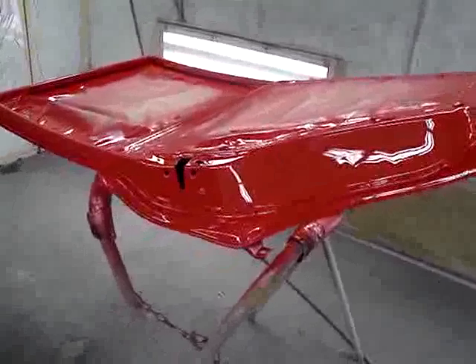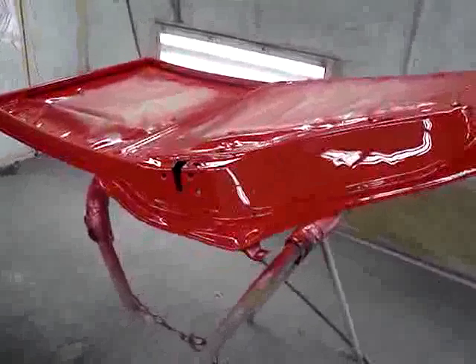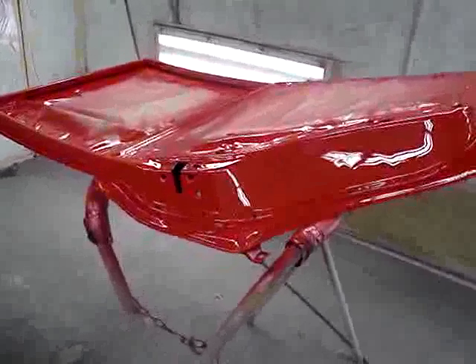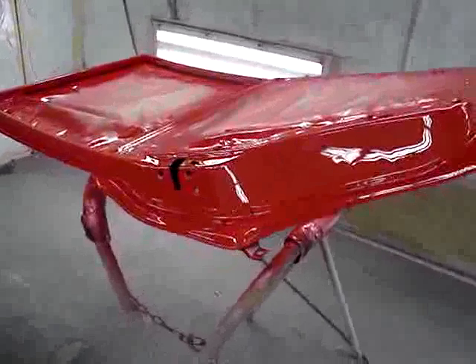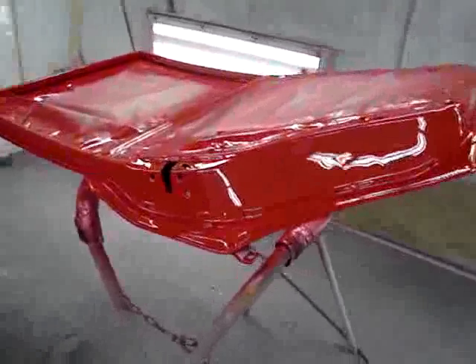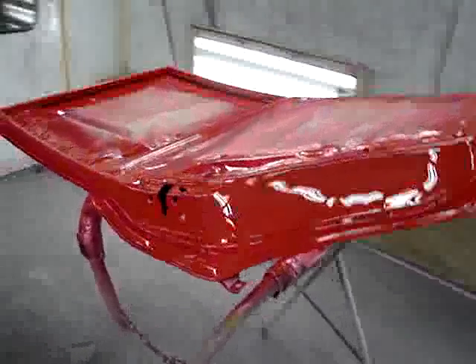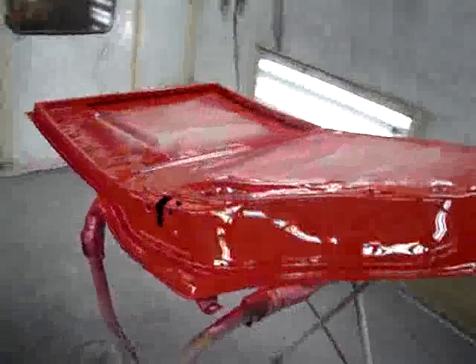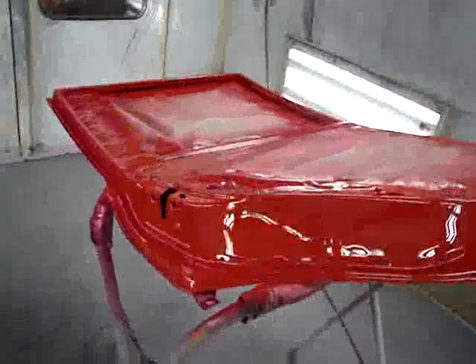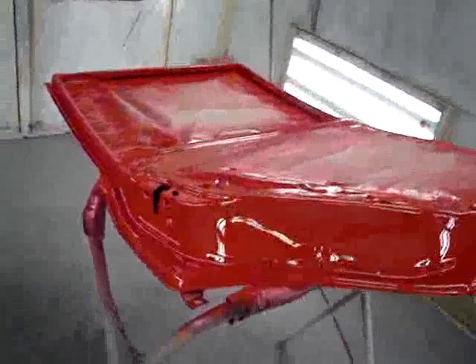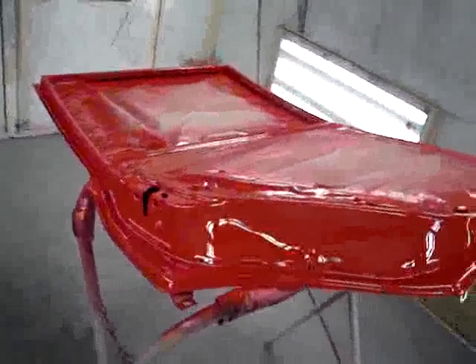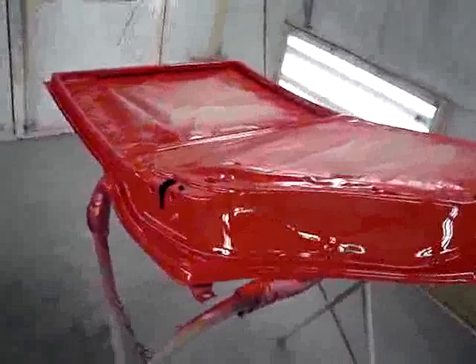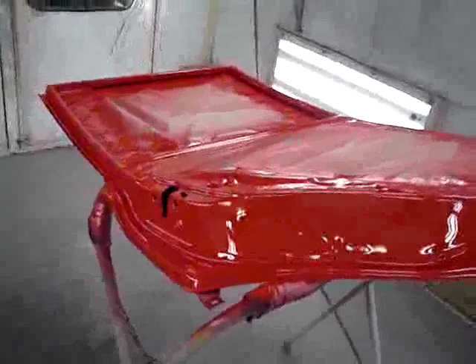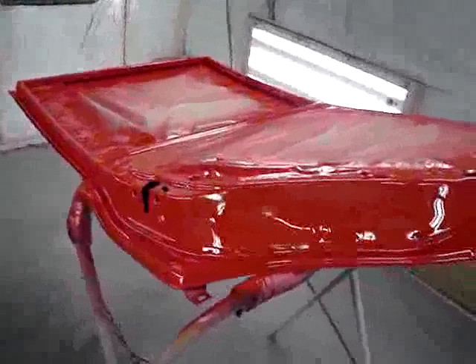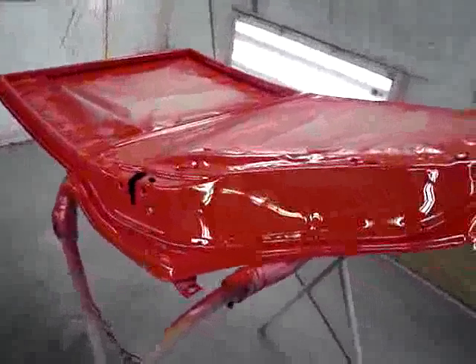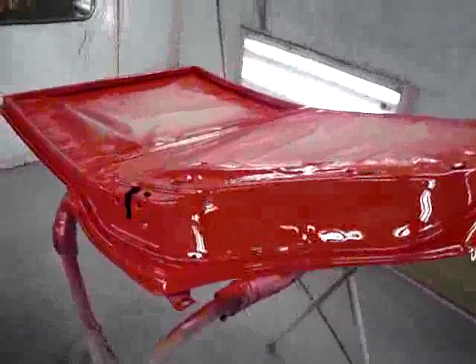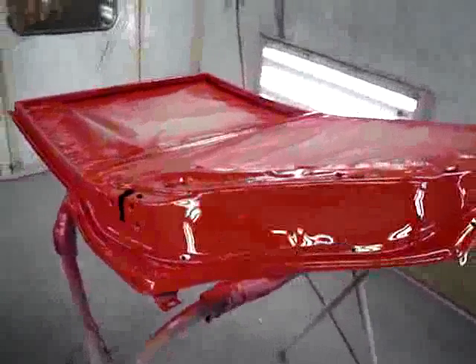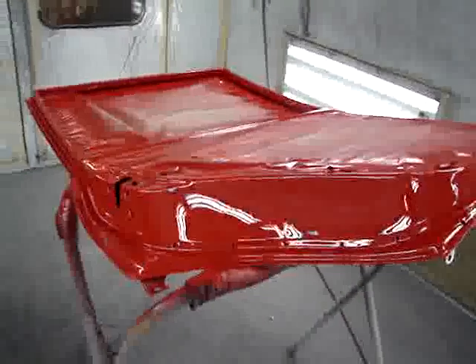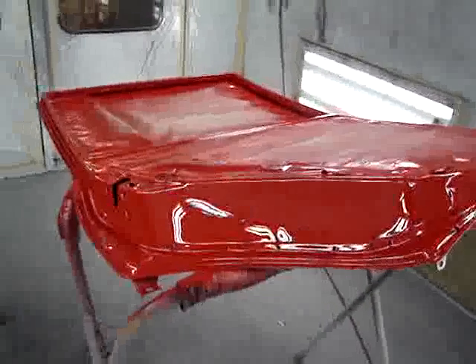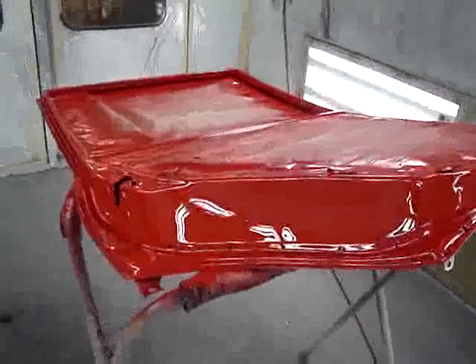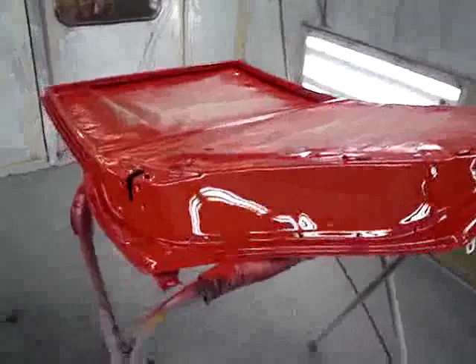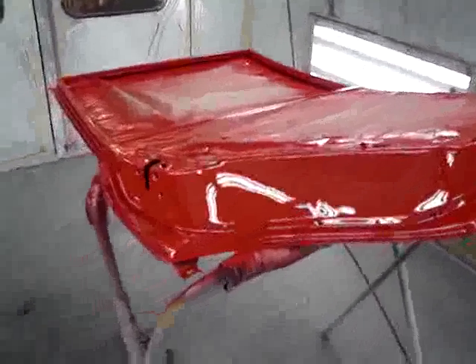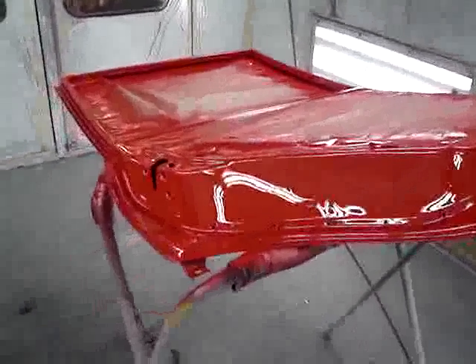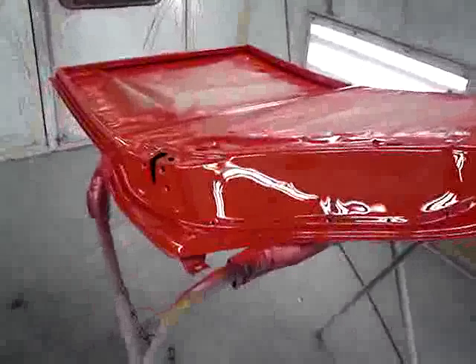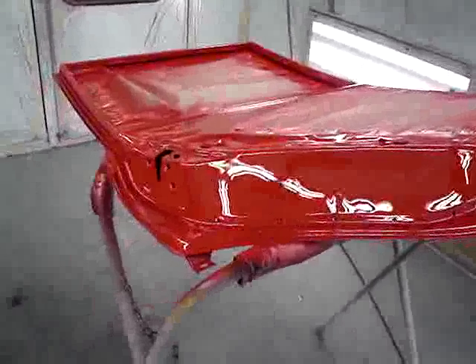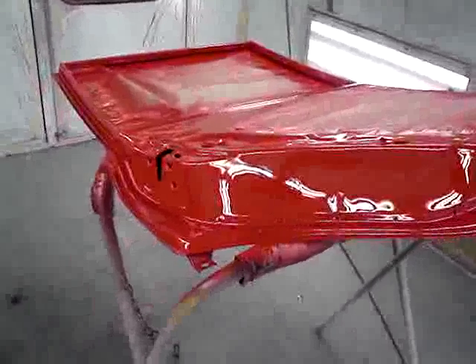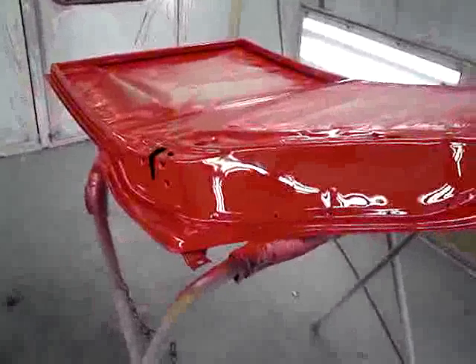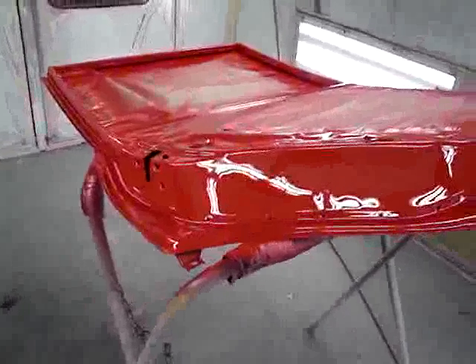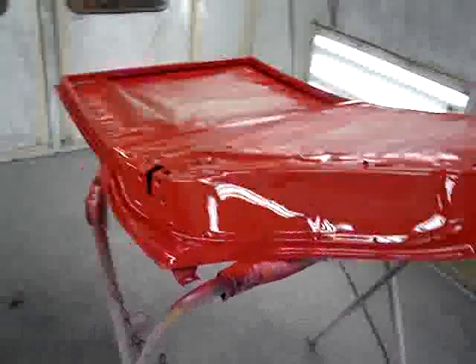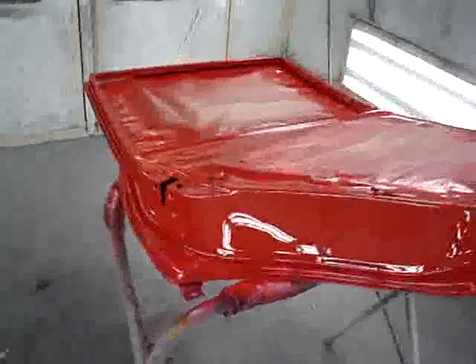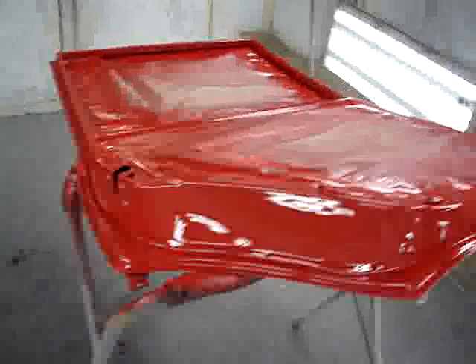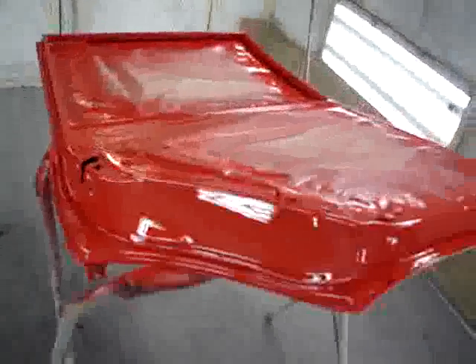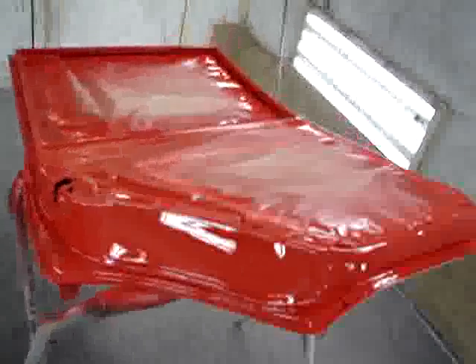Paint all the door jams. This gives good coverage, and in a really thorough restoration such as this is going to be, we don't want to see the original color anywhere, and this is going to eliminate that from occurring.